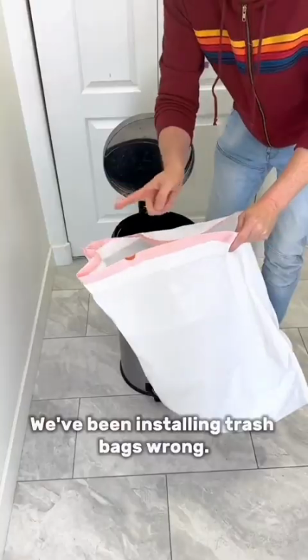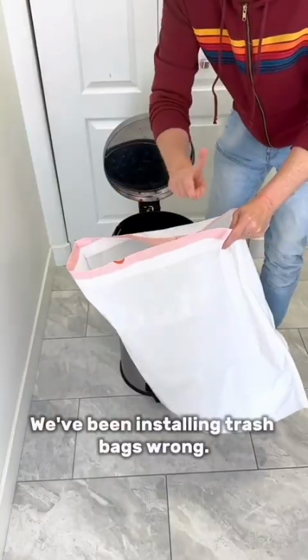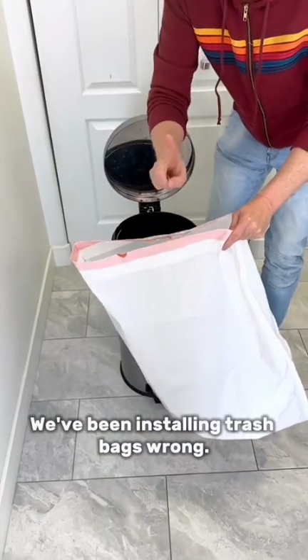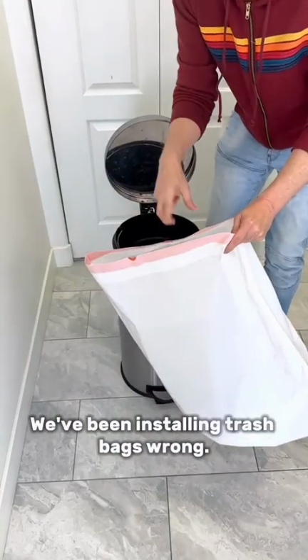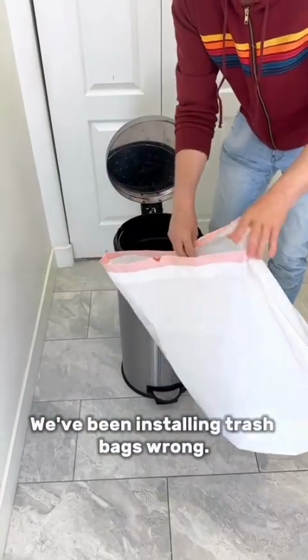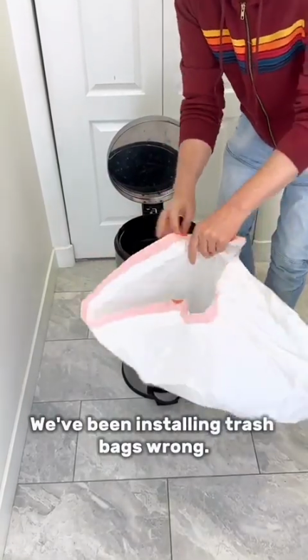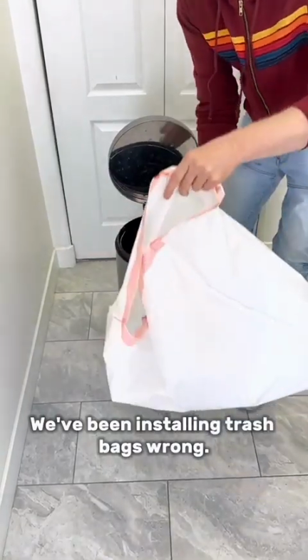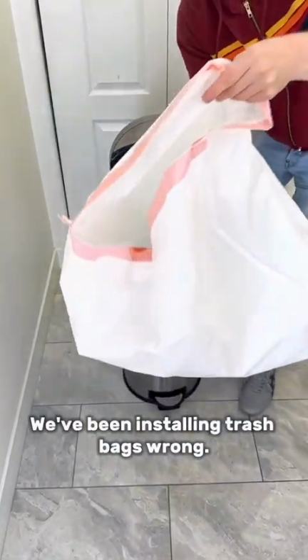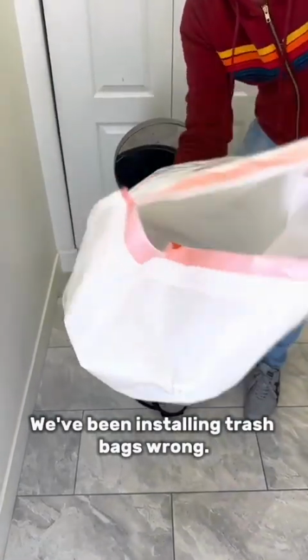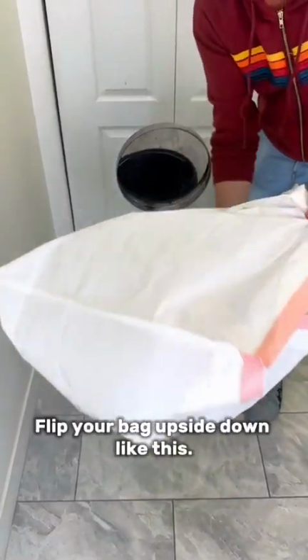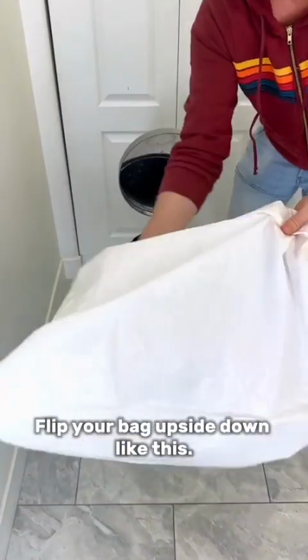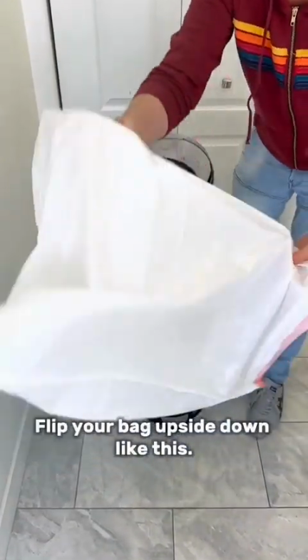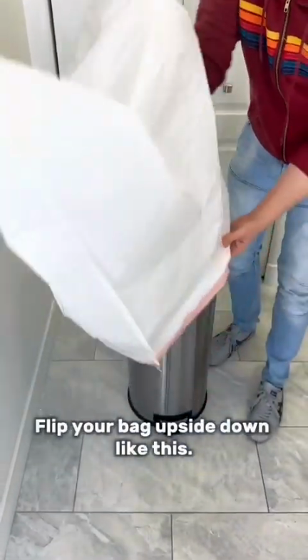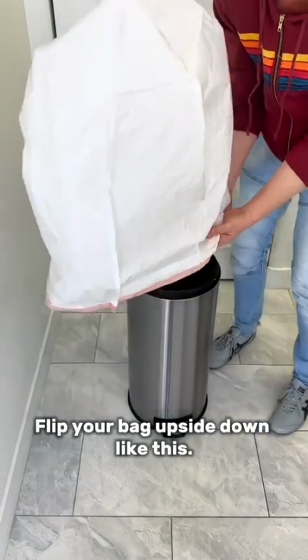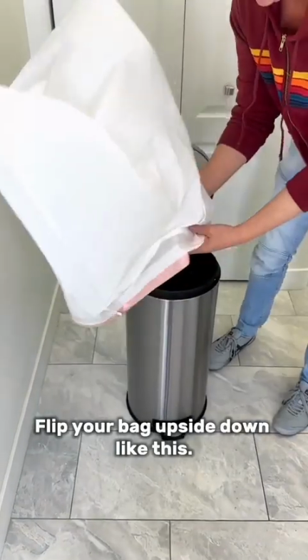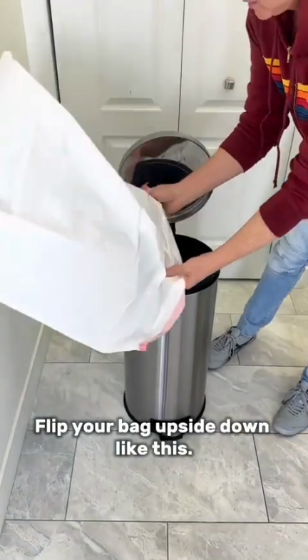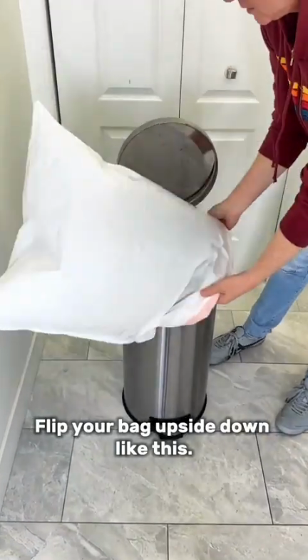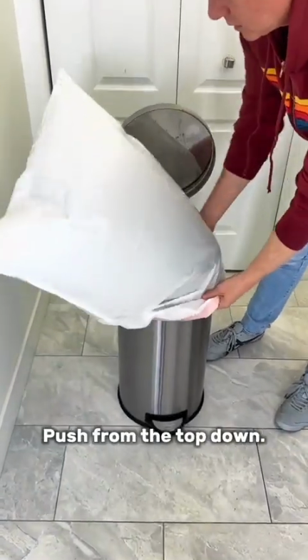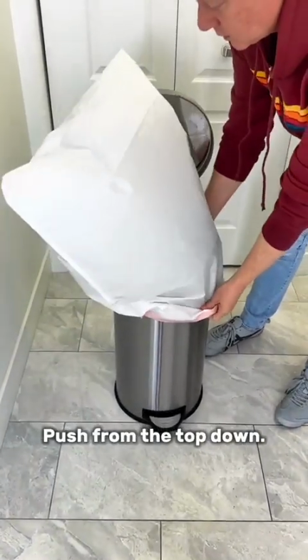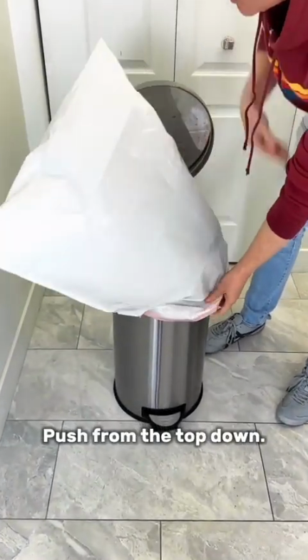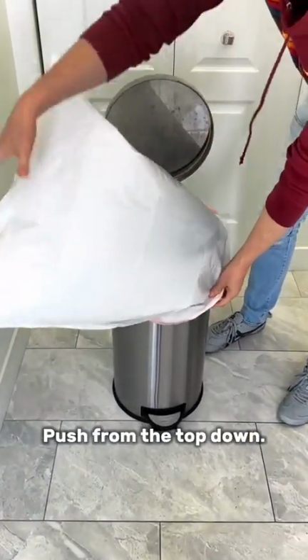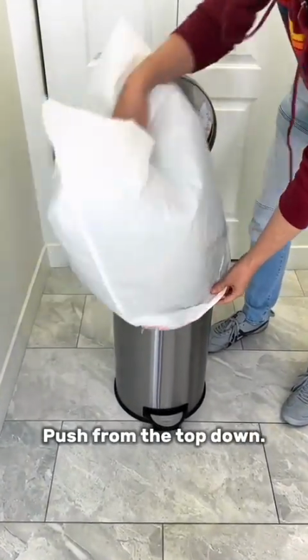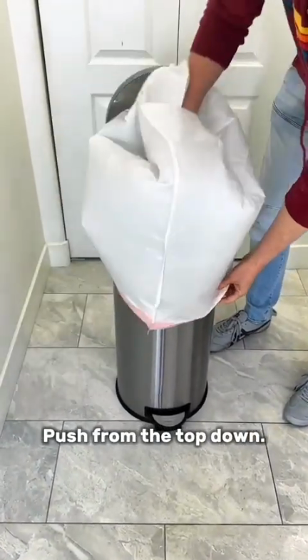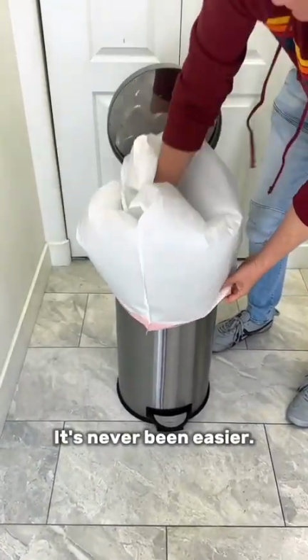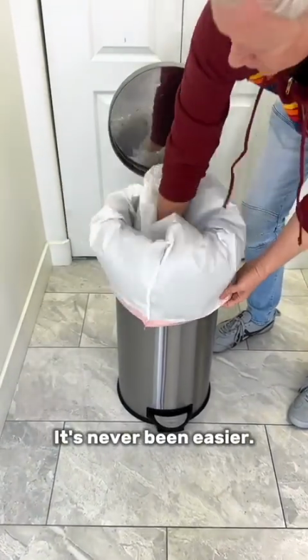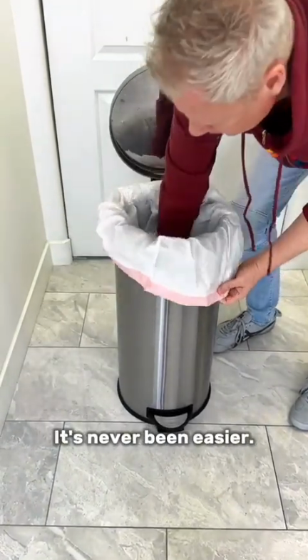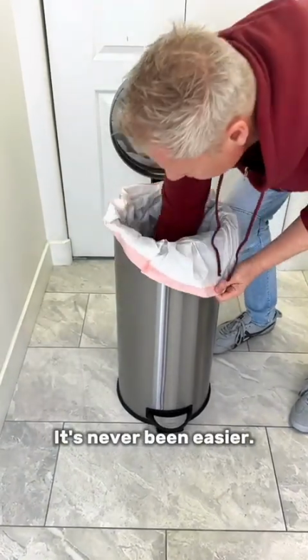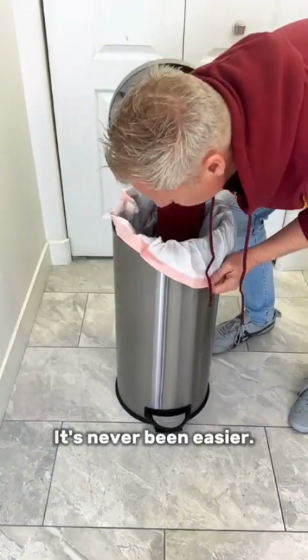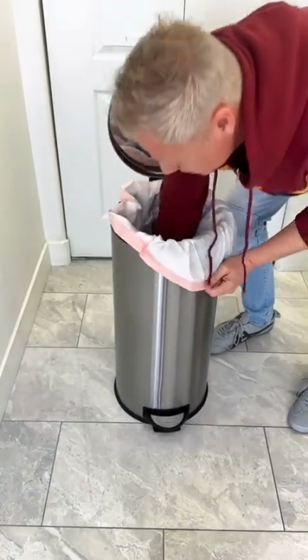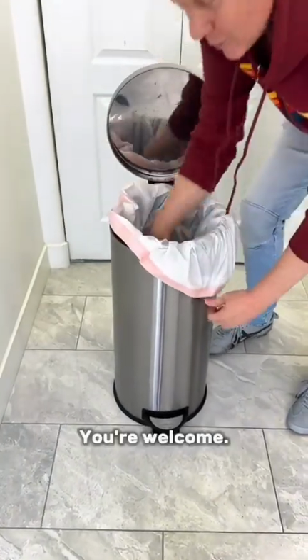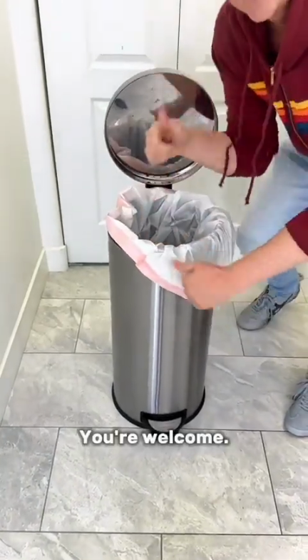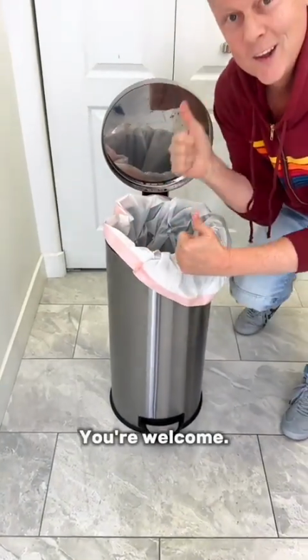We've been installing trash bags wrong. Flip your bag upside down like this, push from the top down, and it's never been easier. You're welcome.